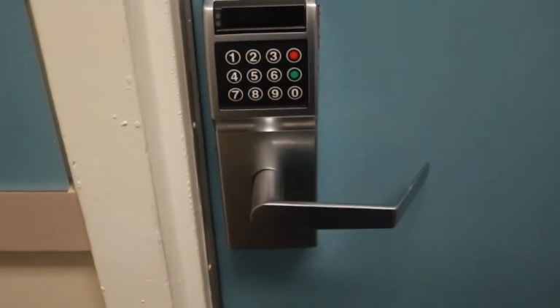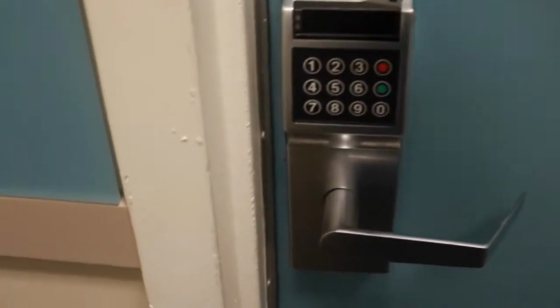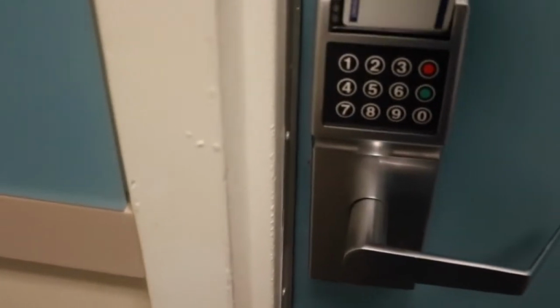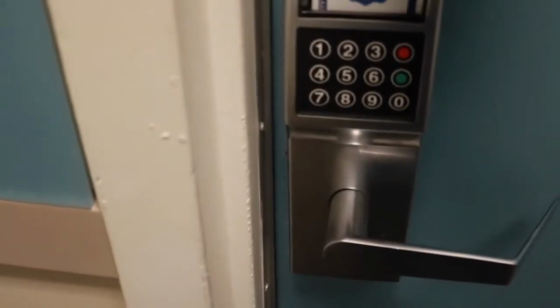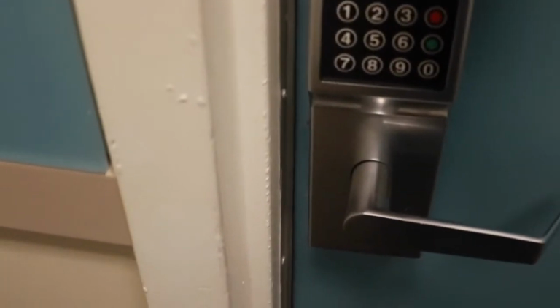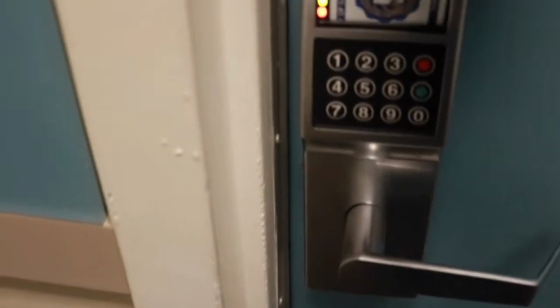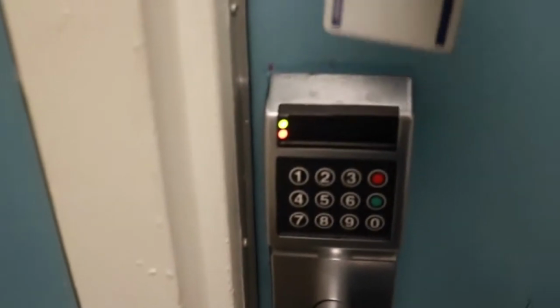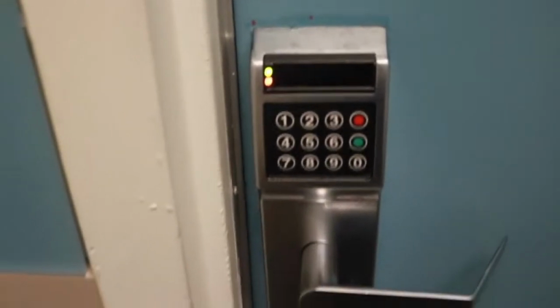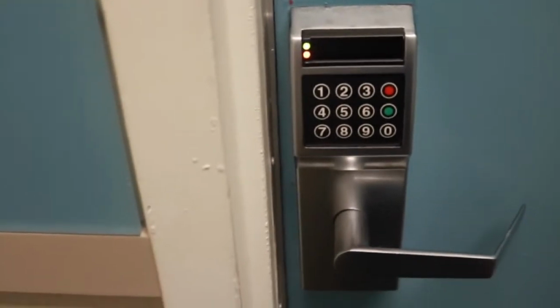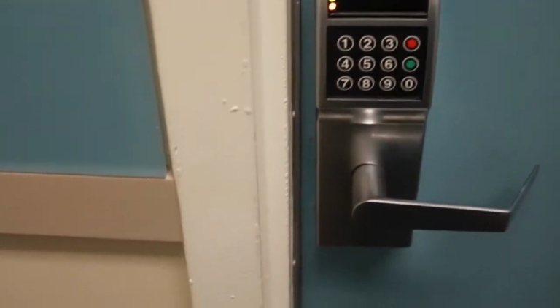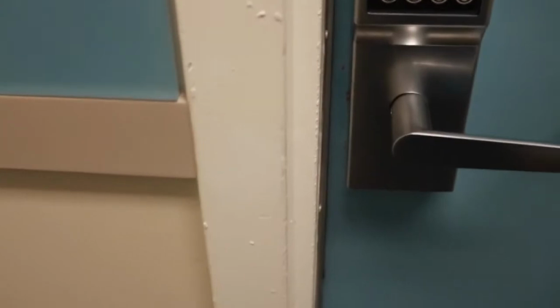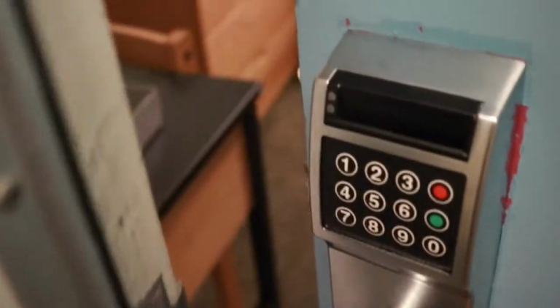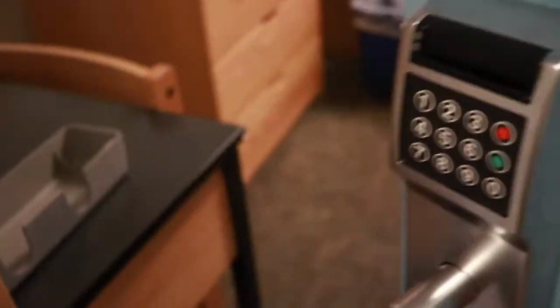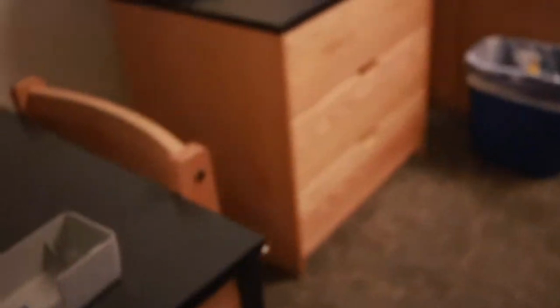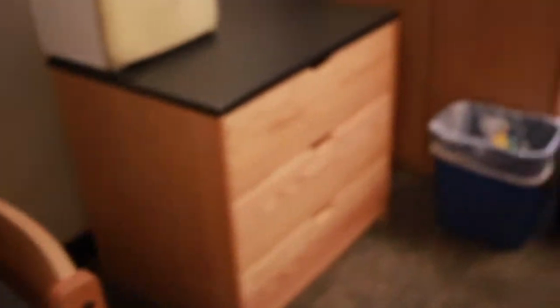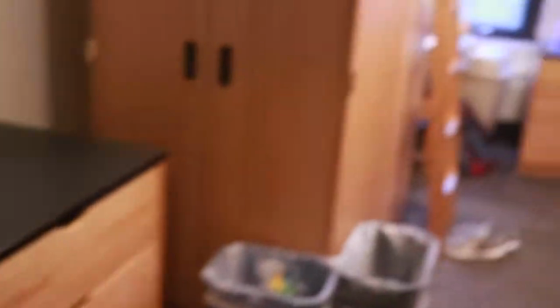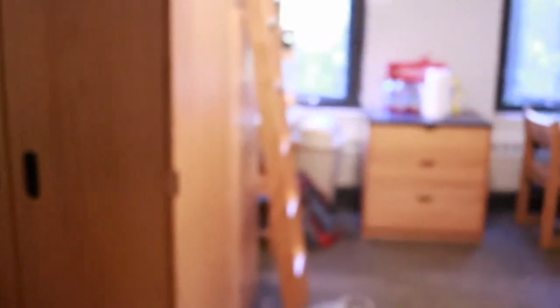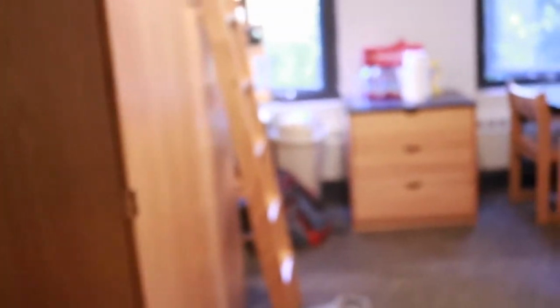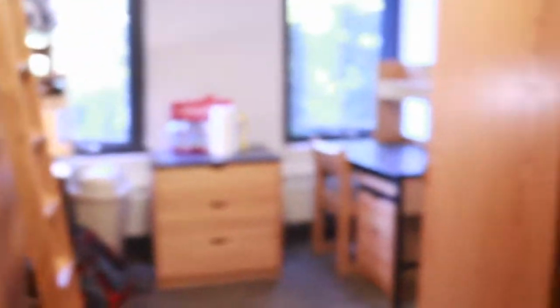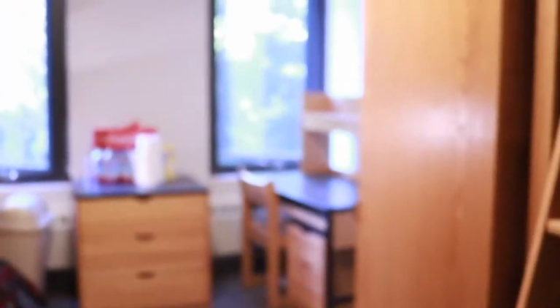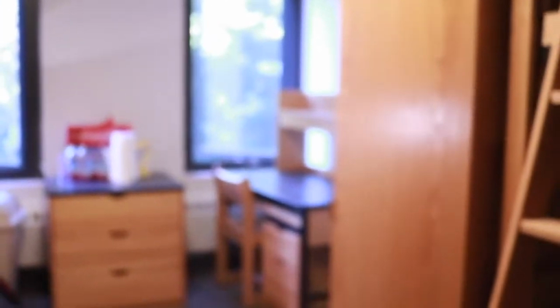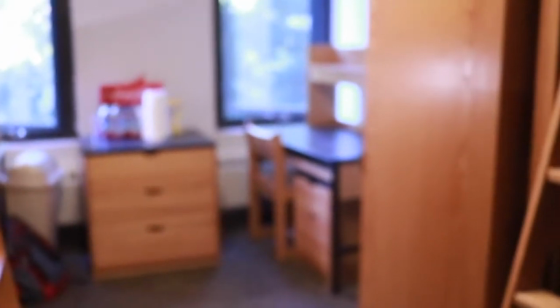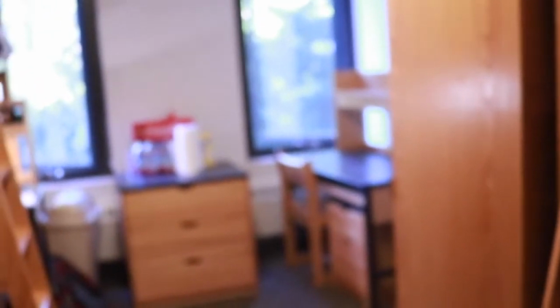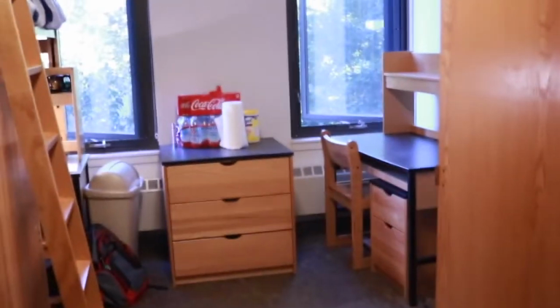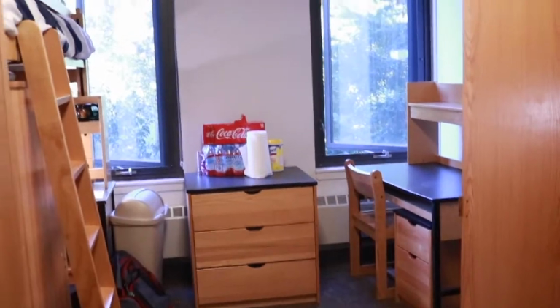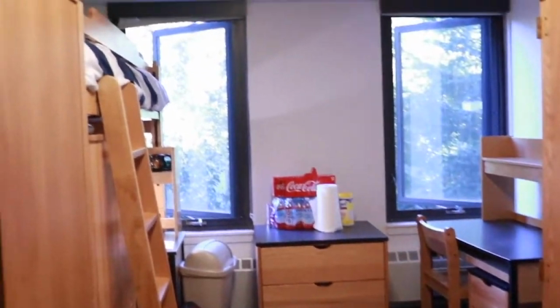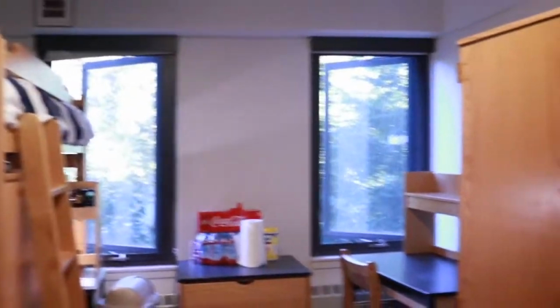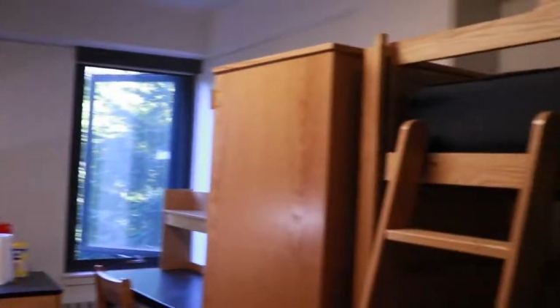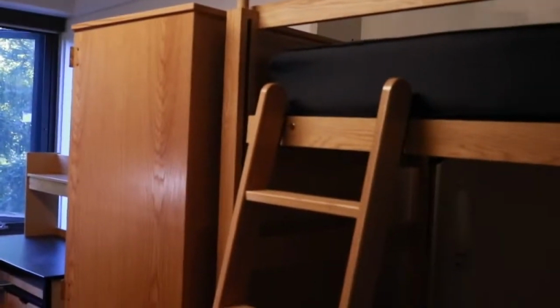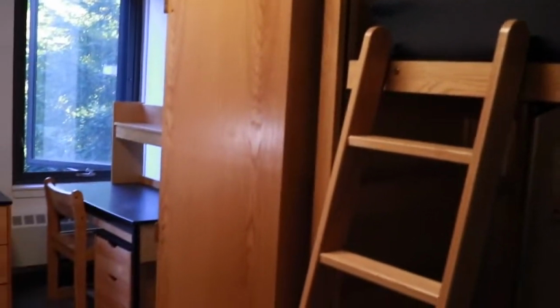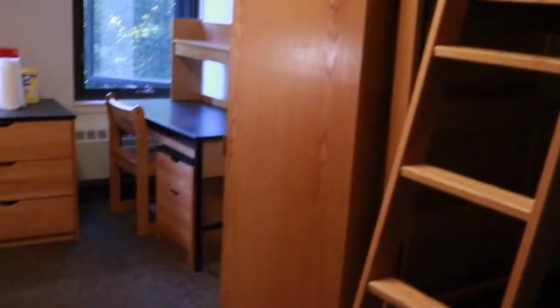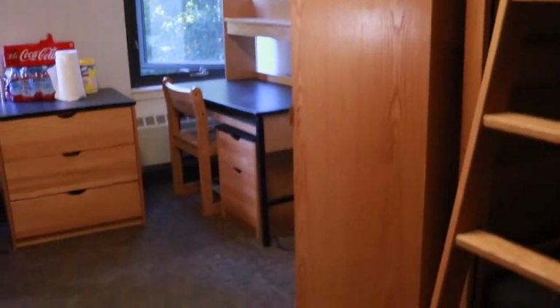To get in you have to insert the code. Once you put the code in — there you go. I just stopped focusing. This is my door.